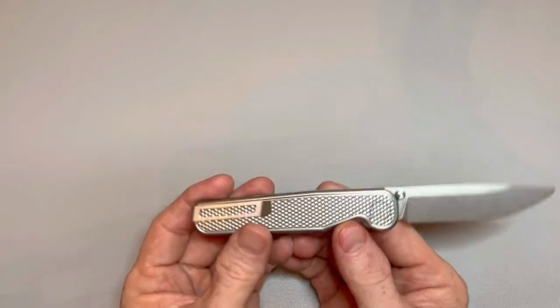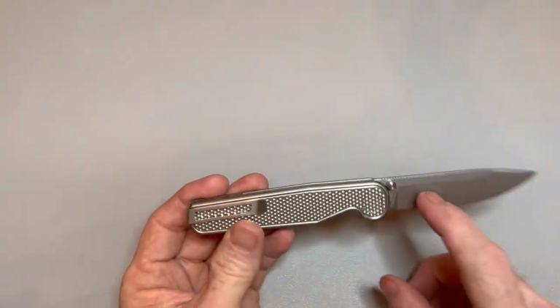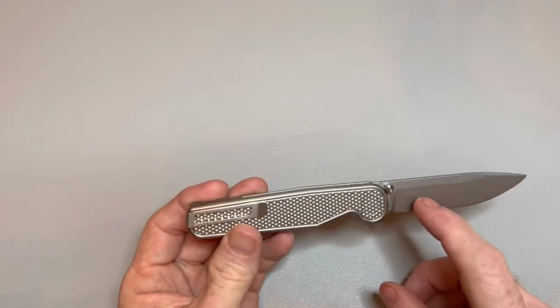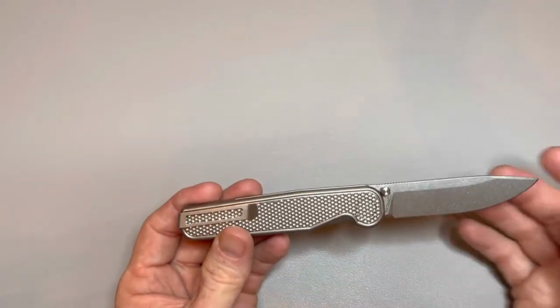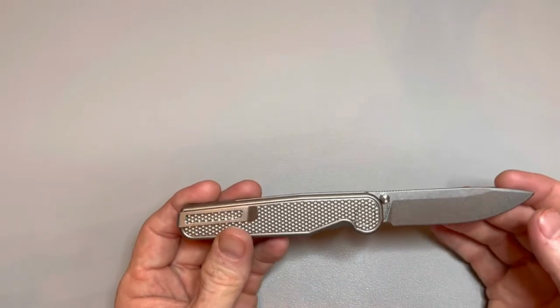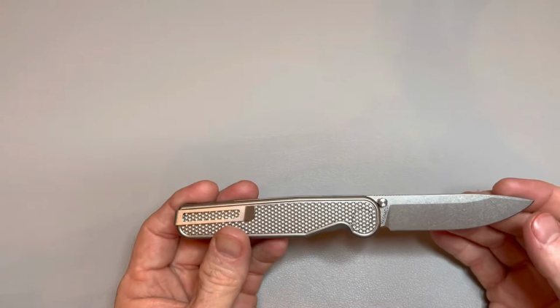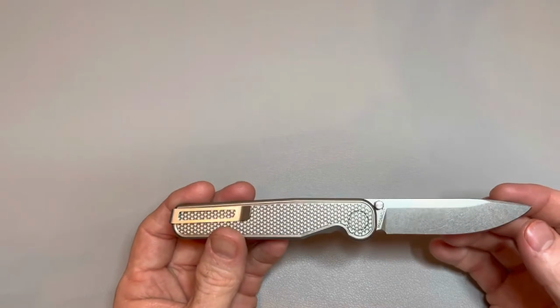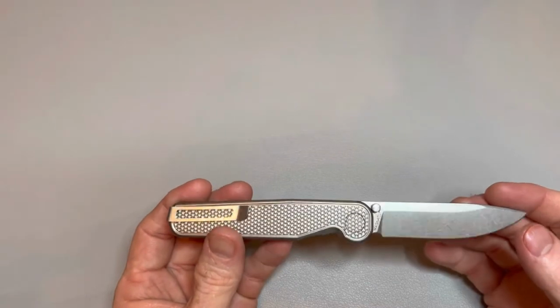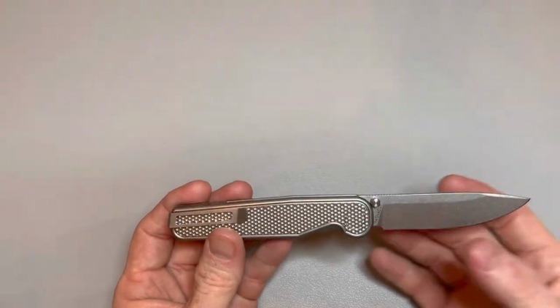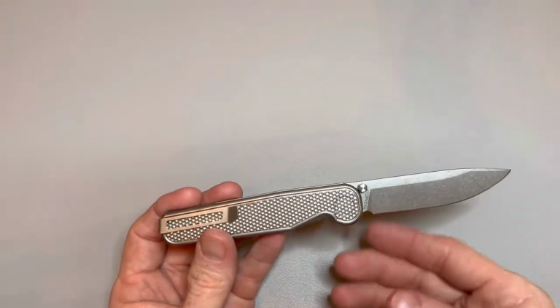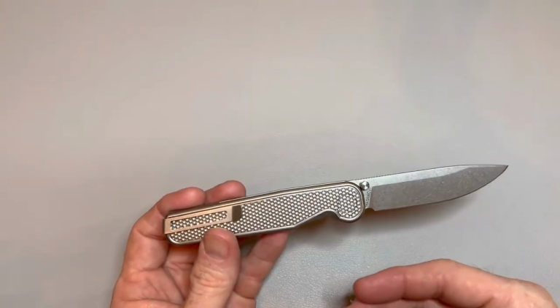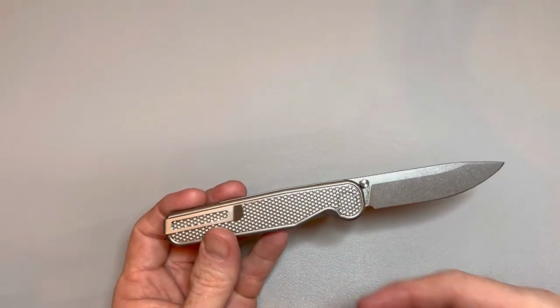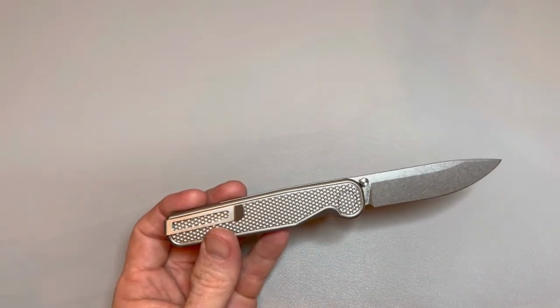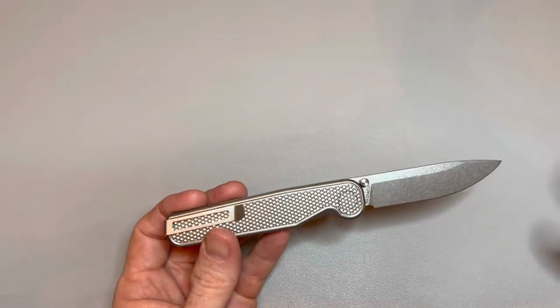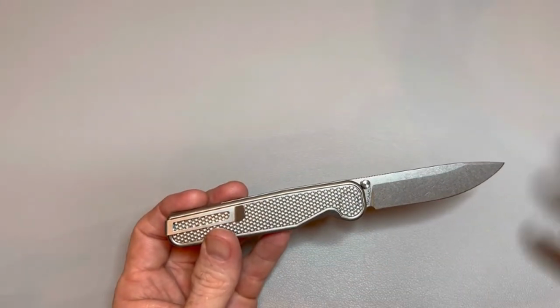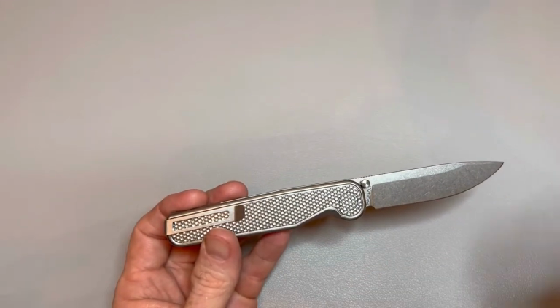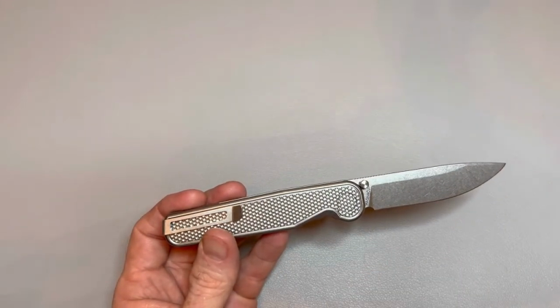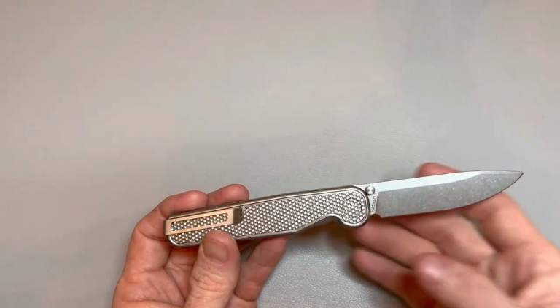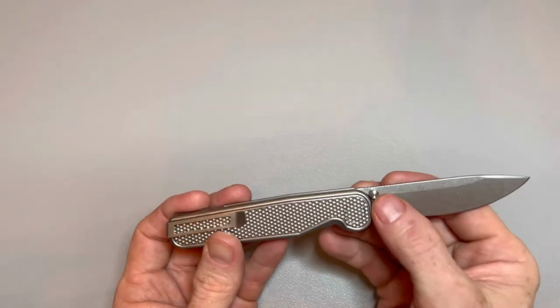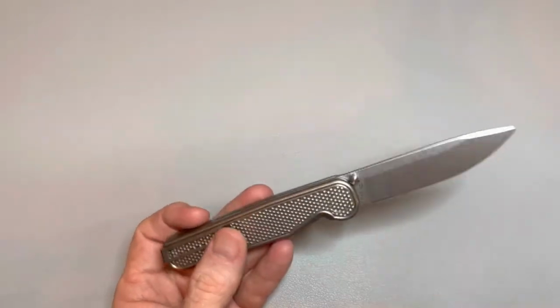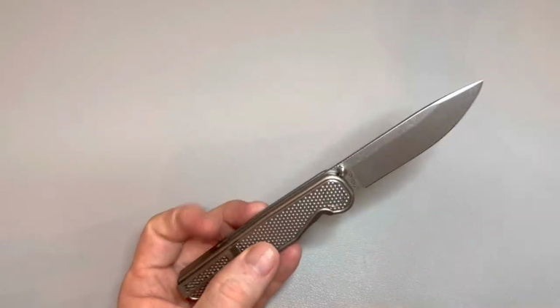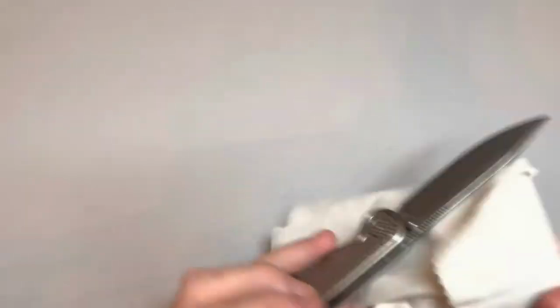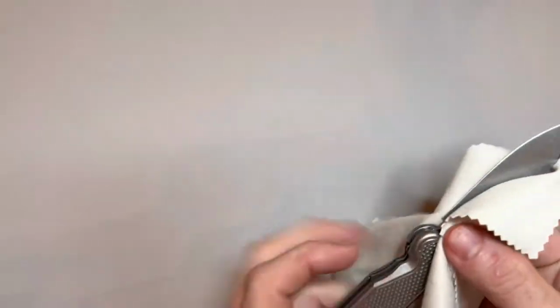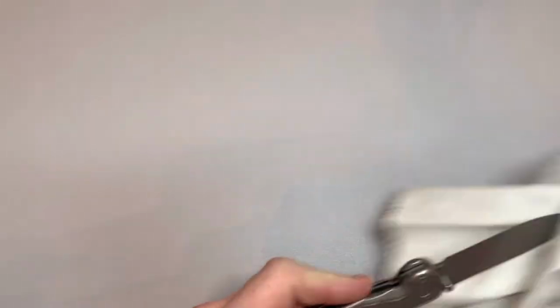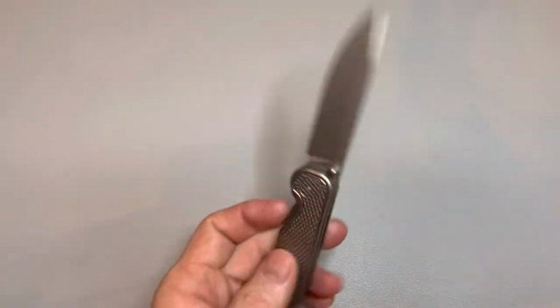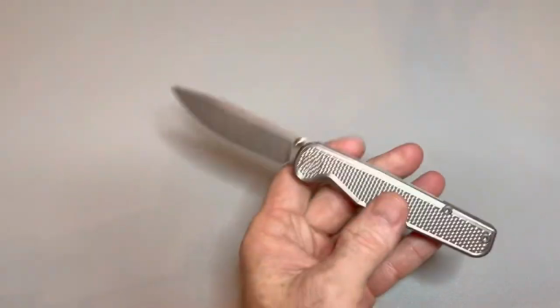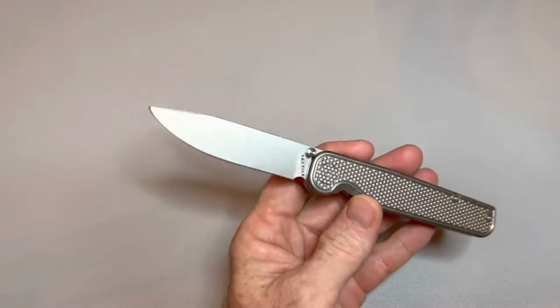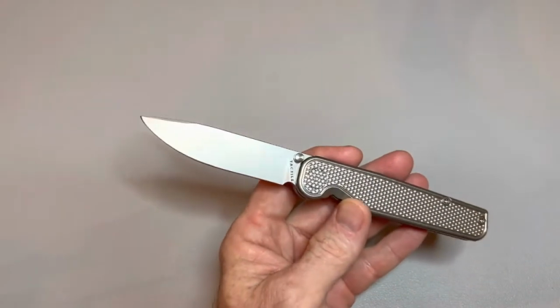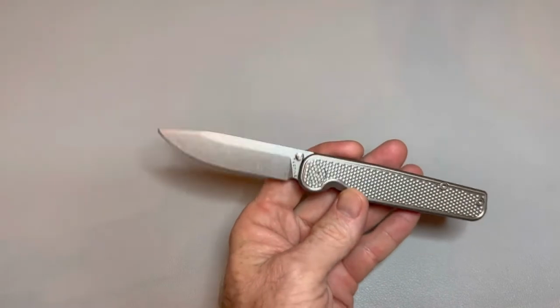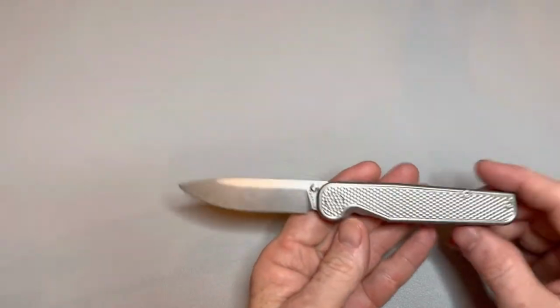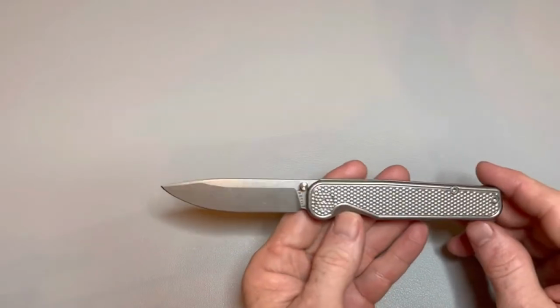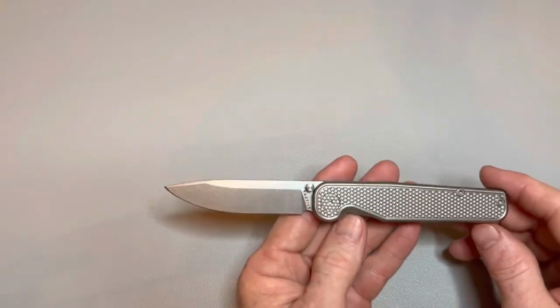This is a fairly new company. They made pins for a long time, but Tactile Knife Co. is fairly new as a knife company. And these guys, I'm telling you, they're doing some pretty impressive stuff here to be so new.